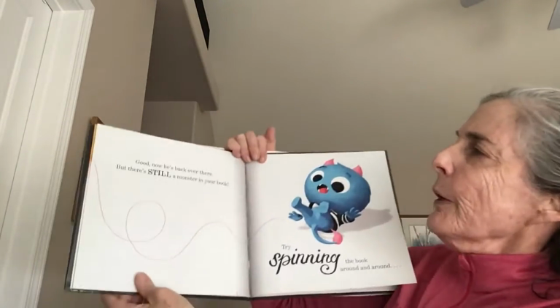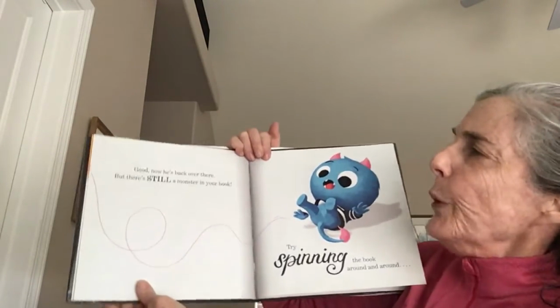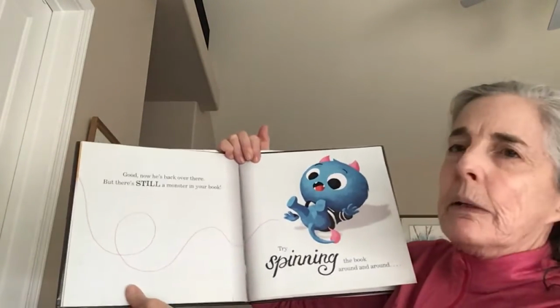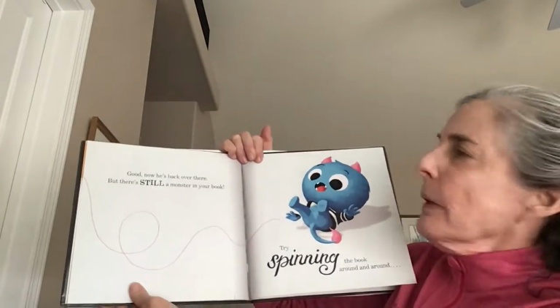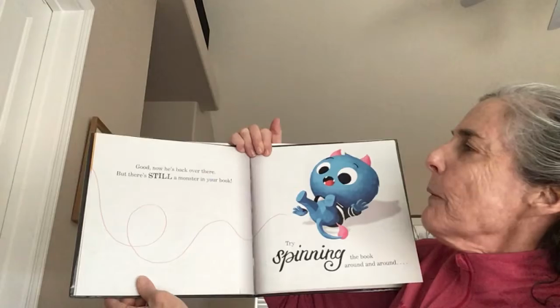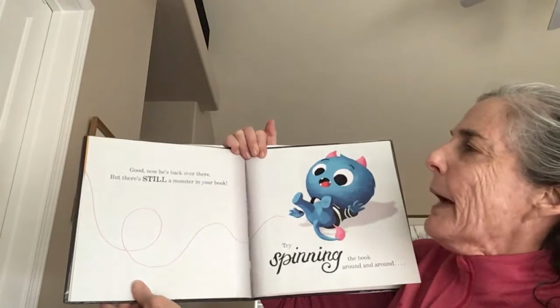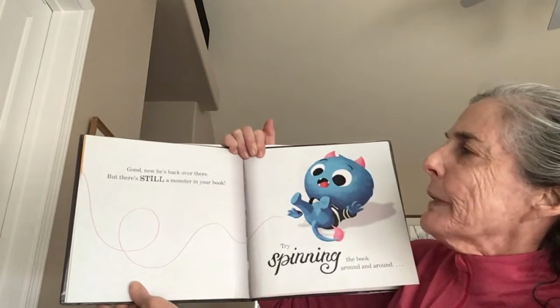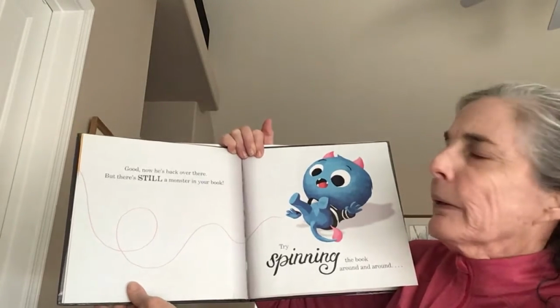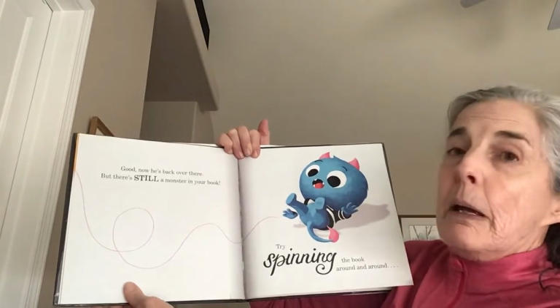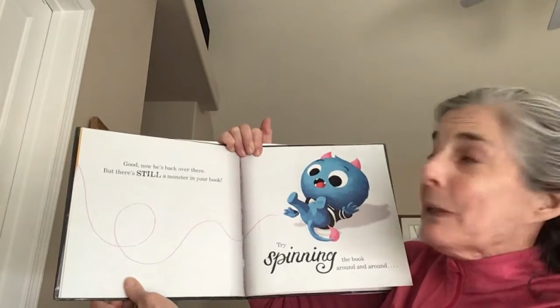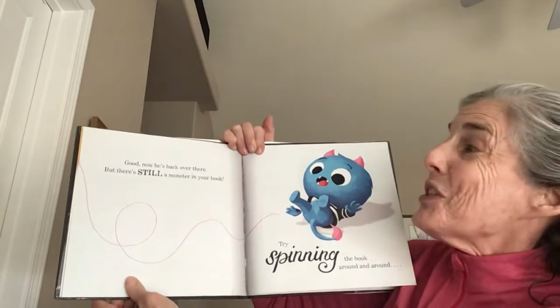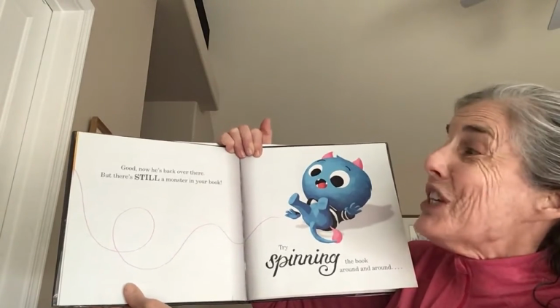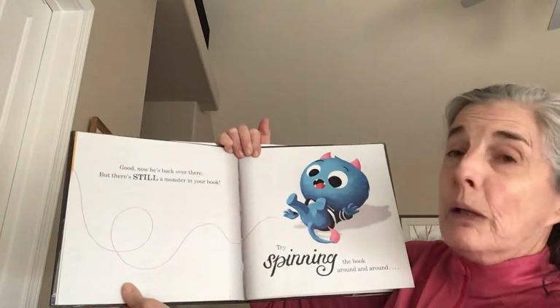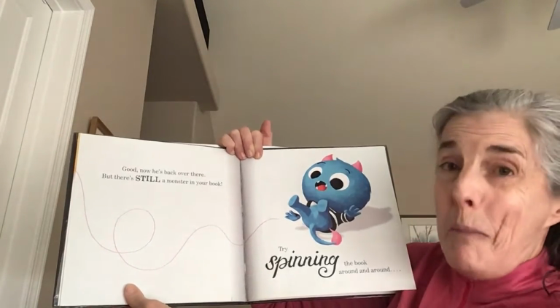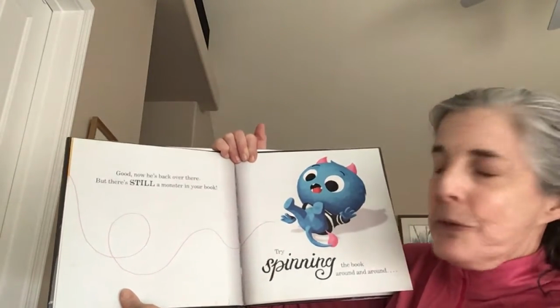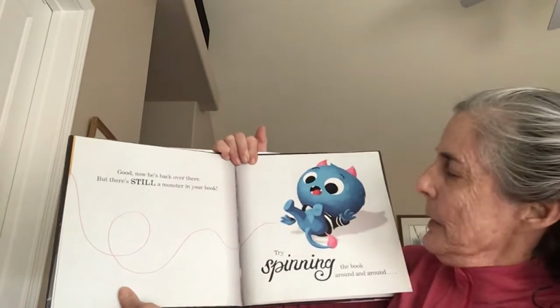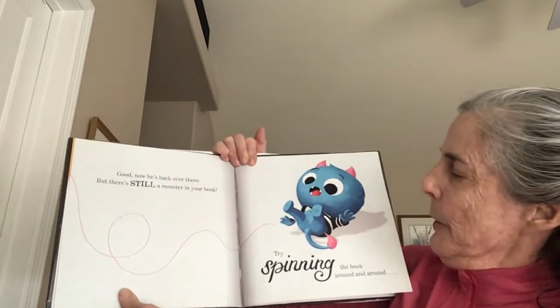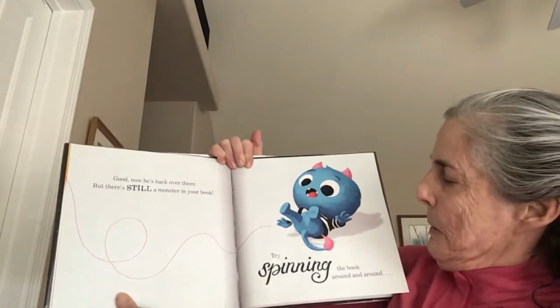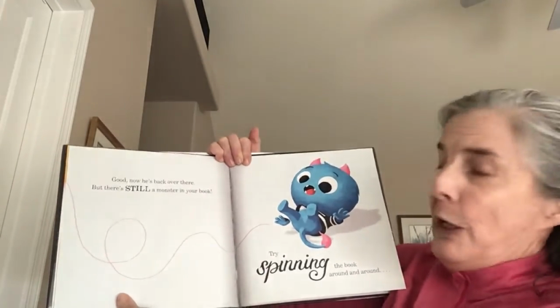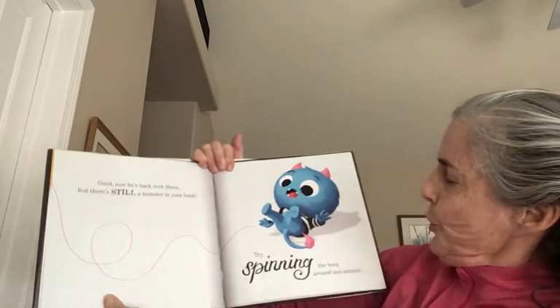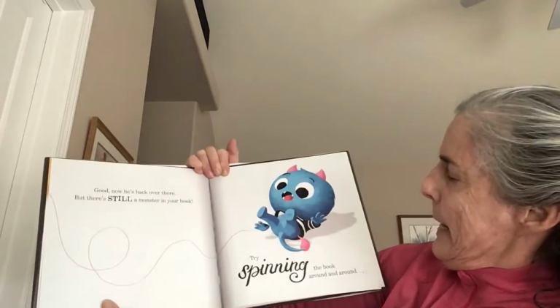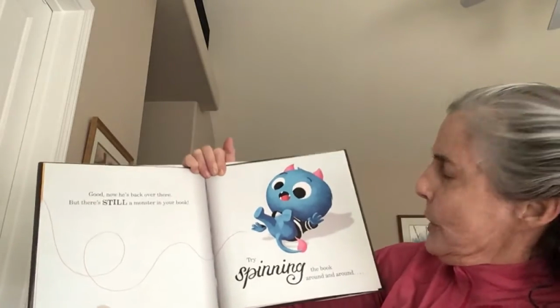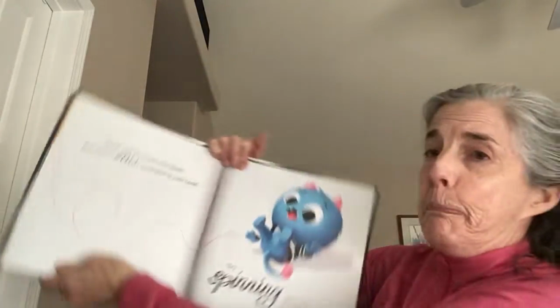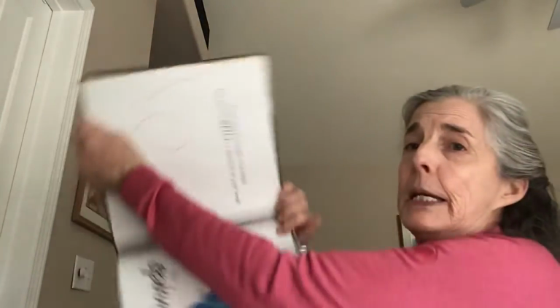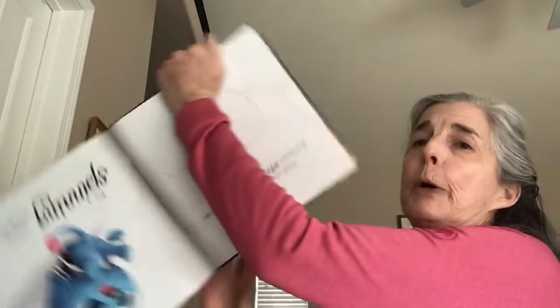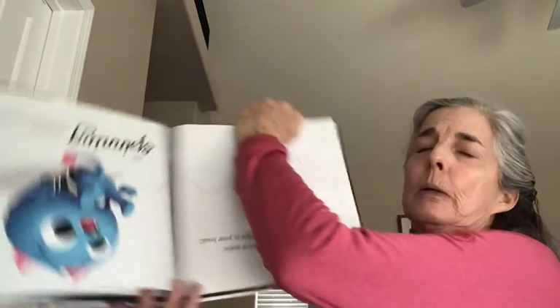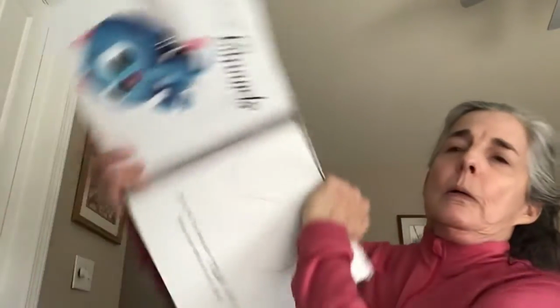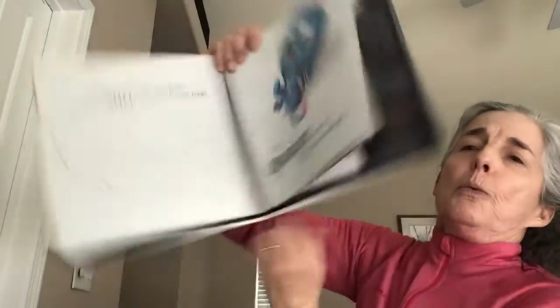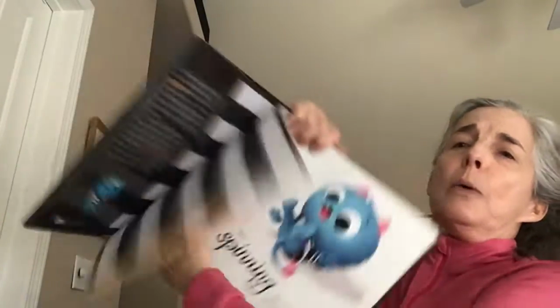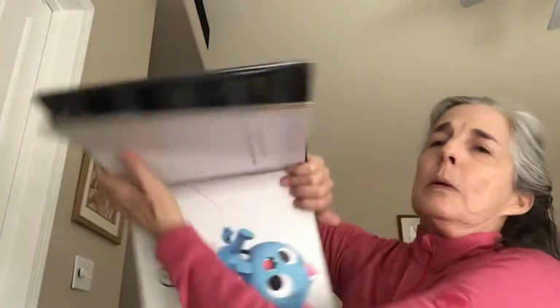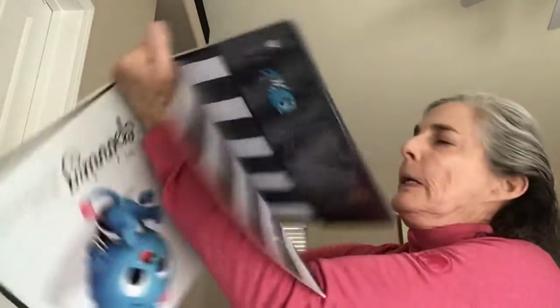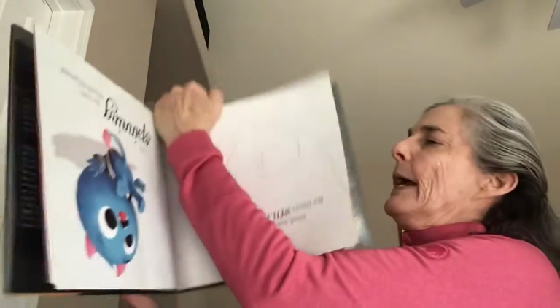Good. Now he's back over there, but there's still a monster in your book. Try spinning the book around and around.